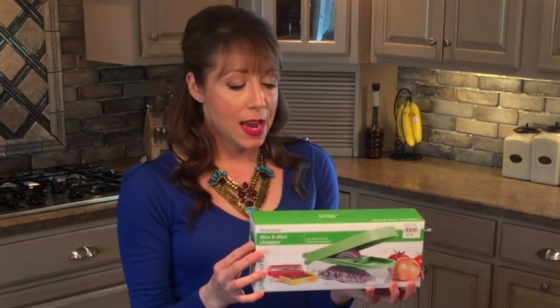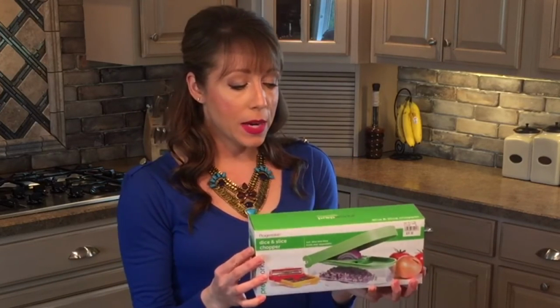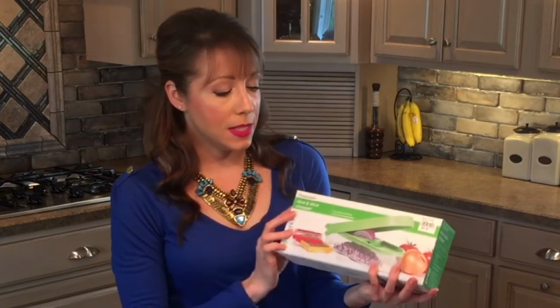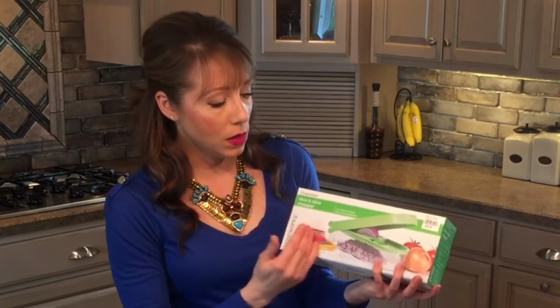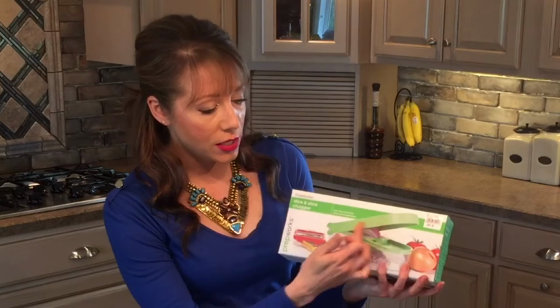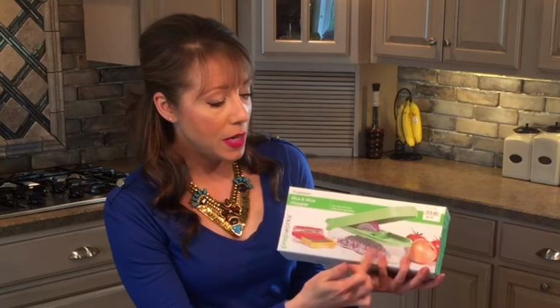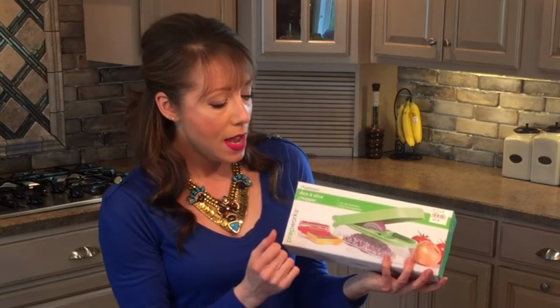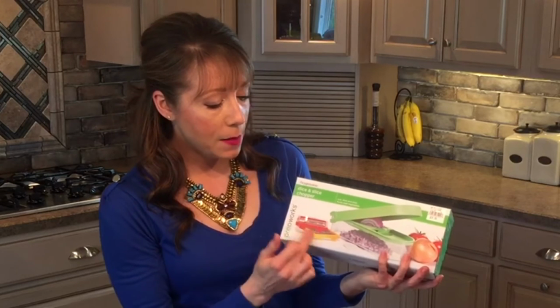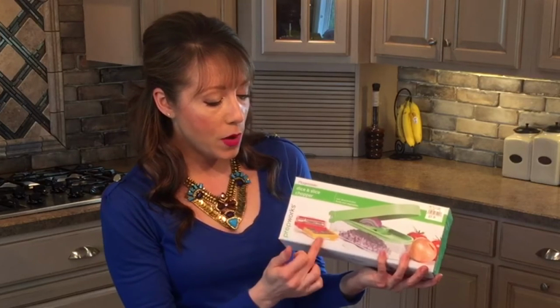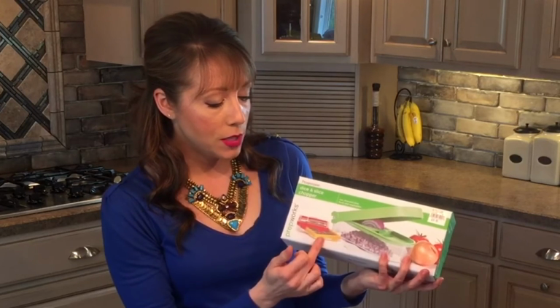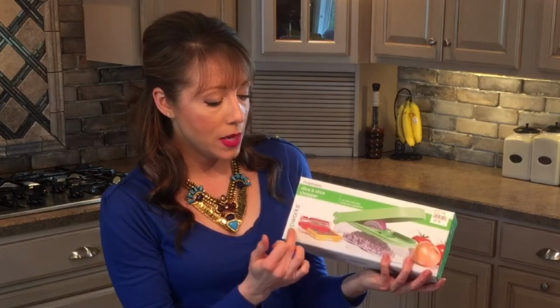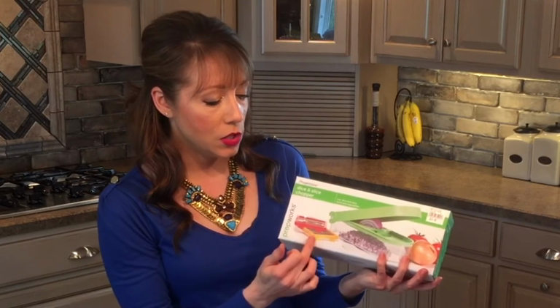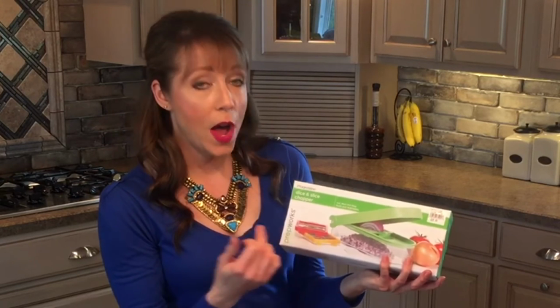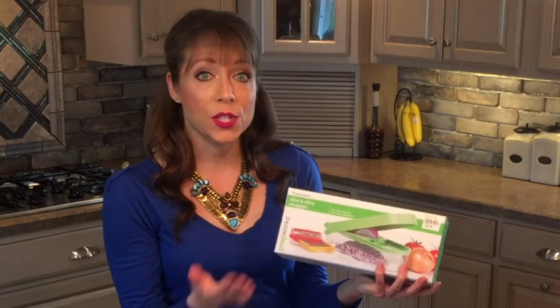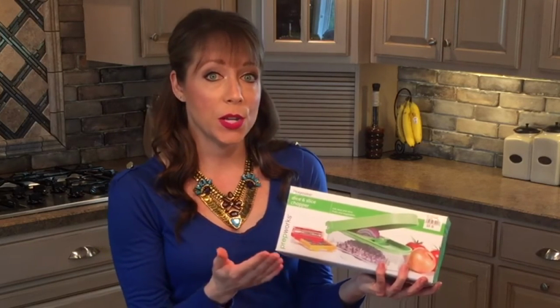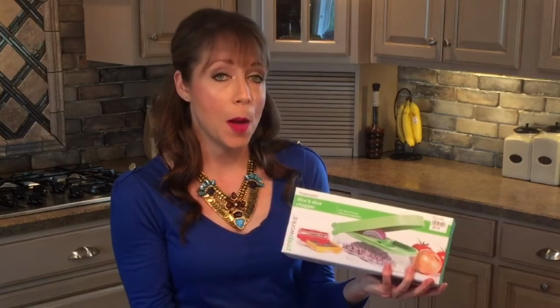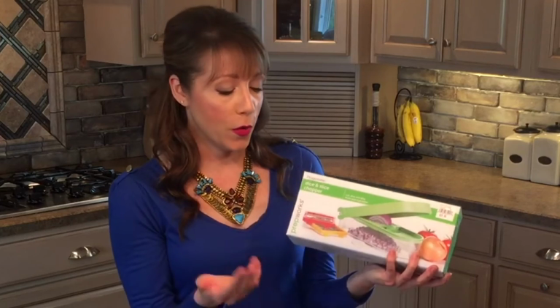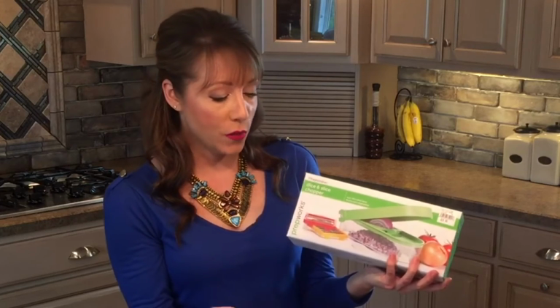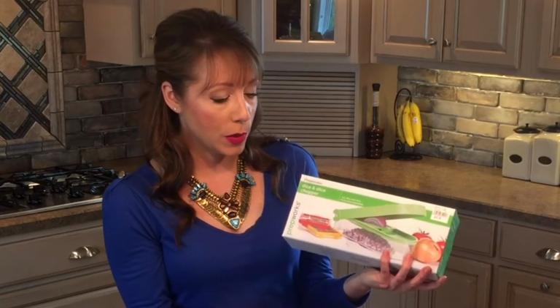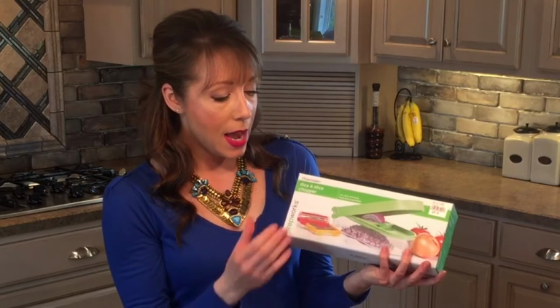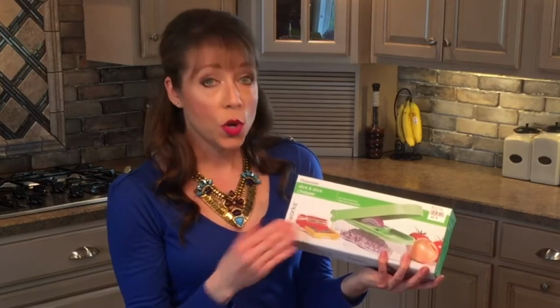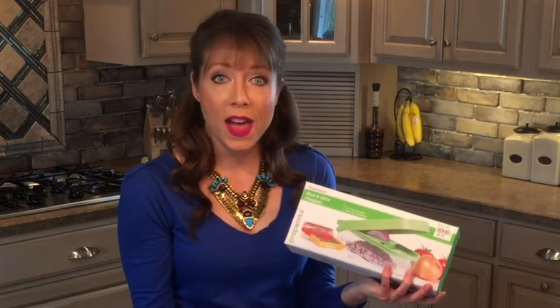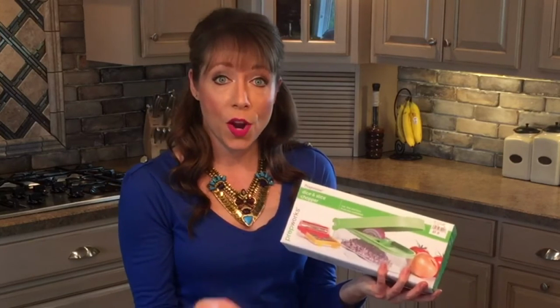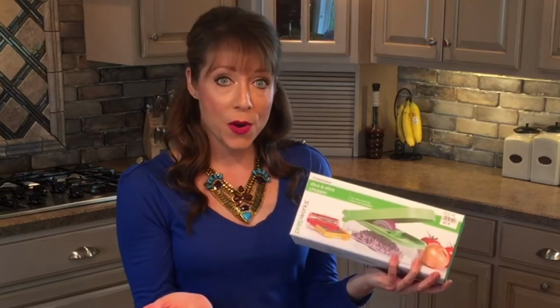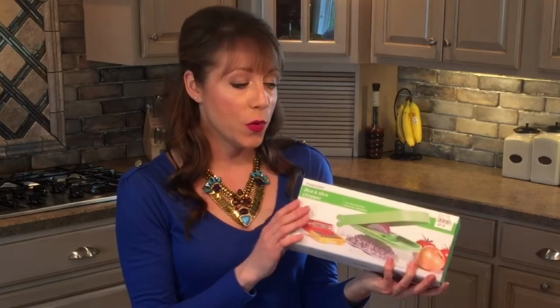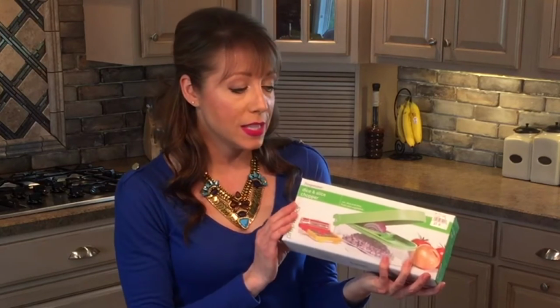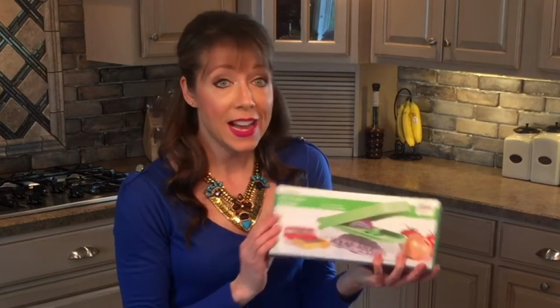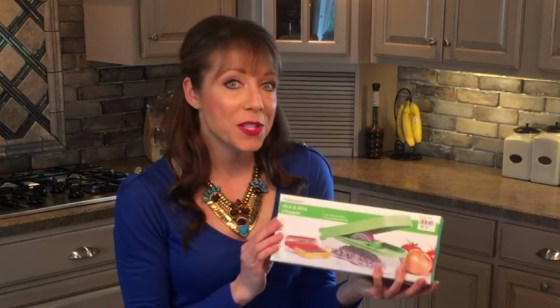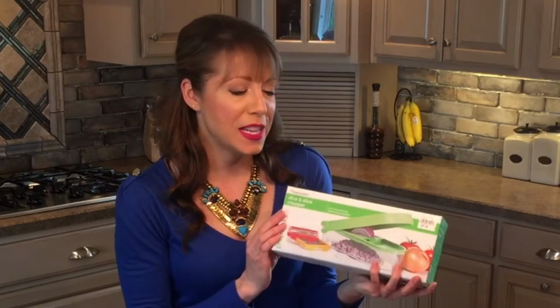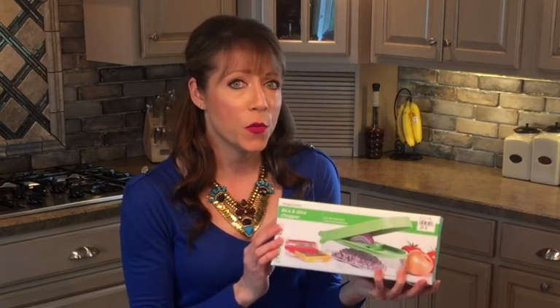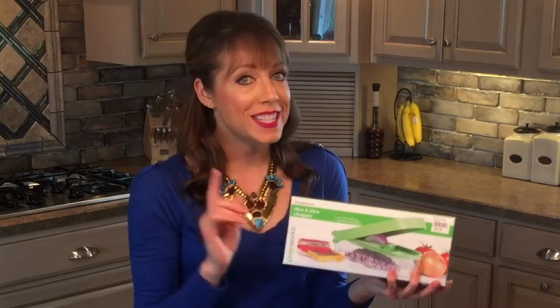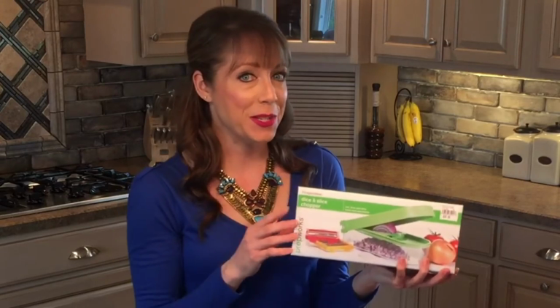And how it comes is this lovely packaging, just kind of a picture on the front. It comes with different options for these inserts of how big or small you want to chop up your fruits or vegetables. We'll go through that in our video, so if you want to see exactly how this works and how wonderful it is, stay tuned.